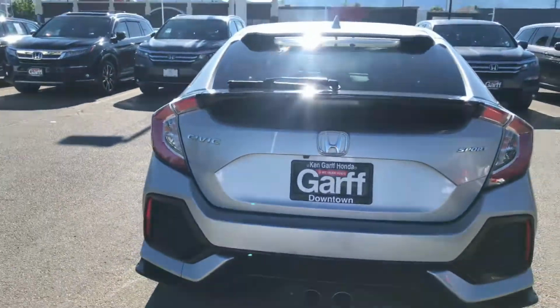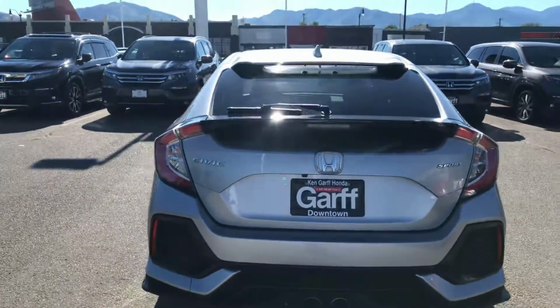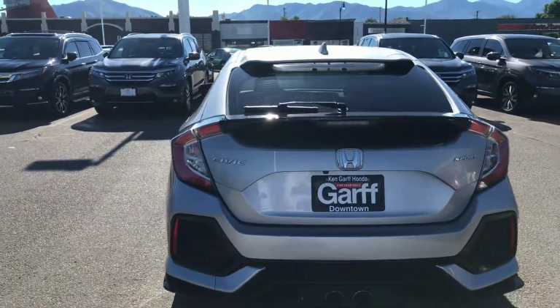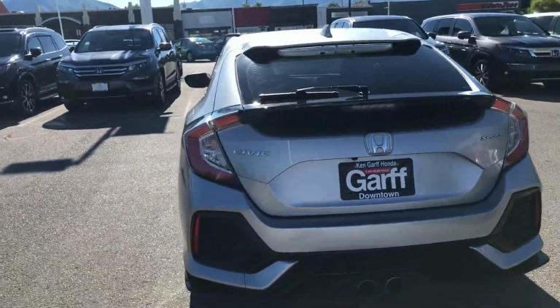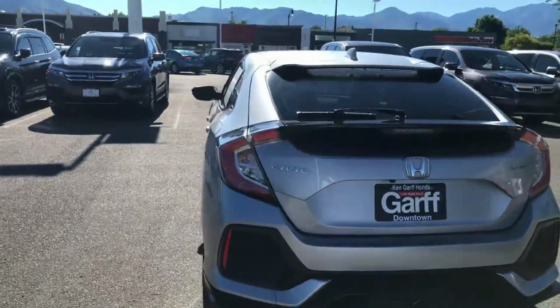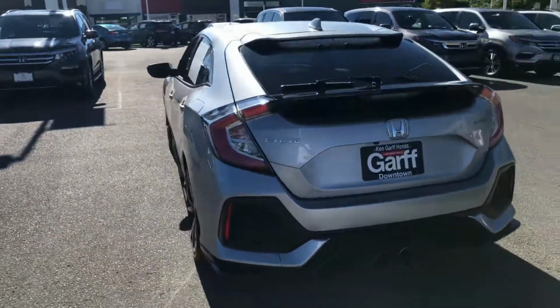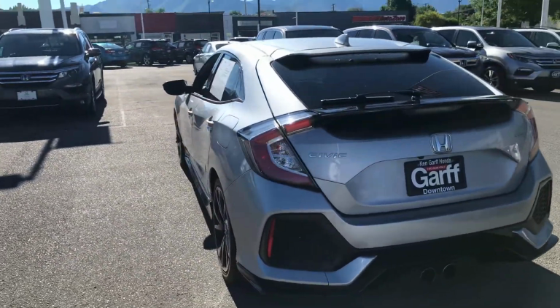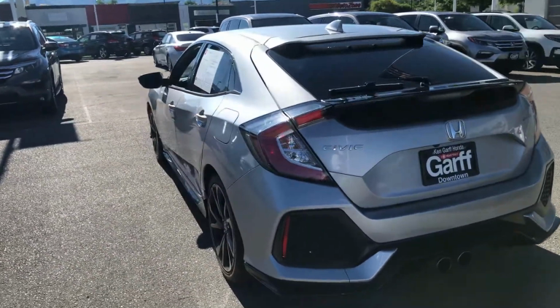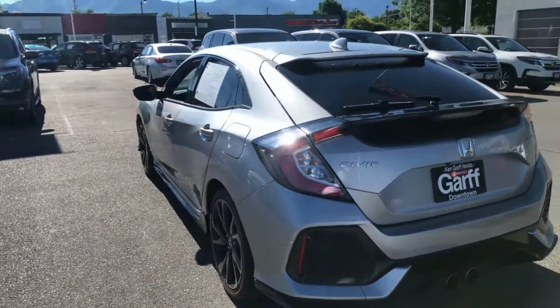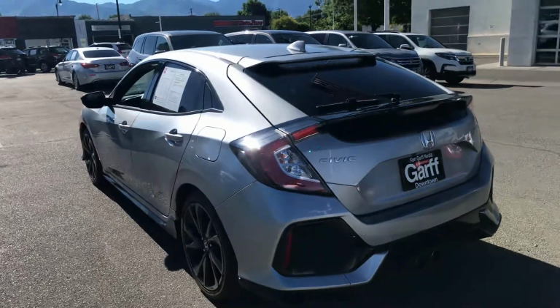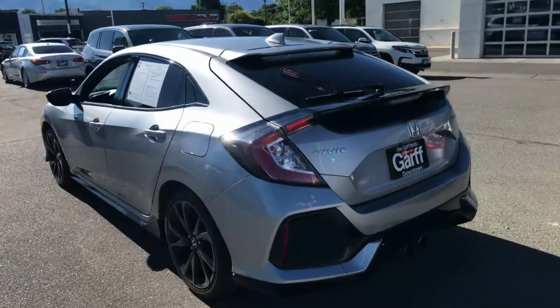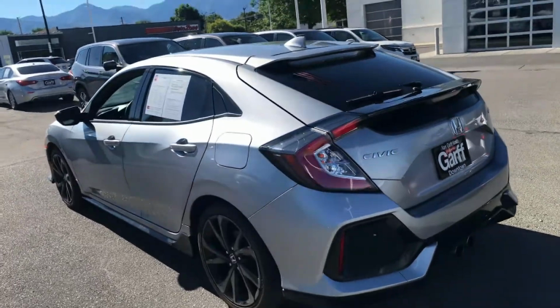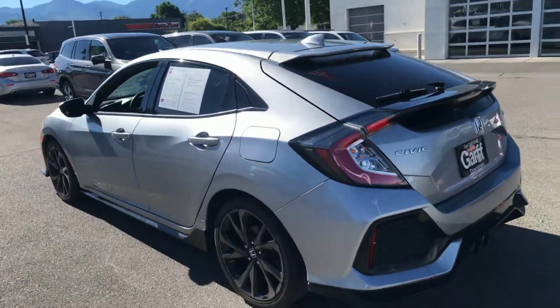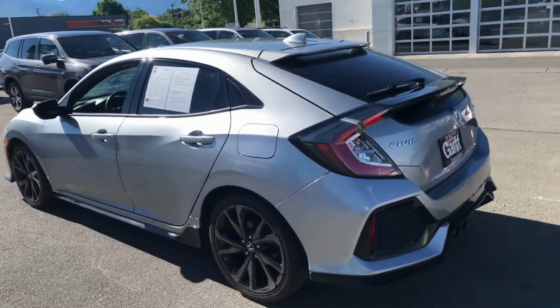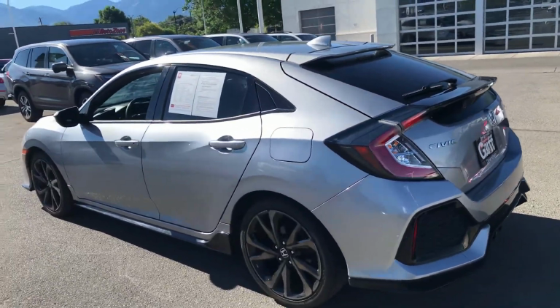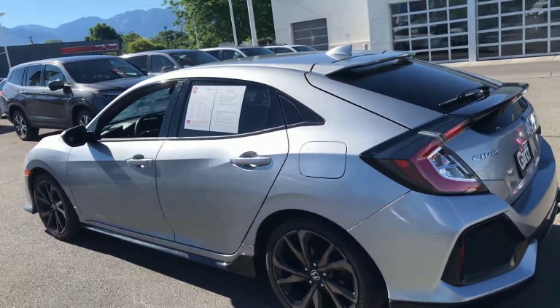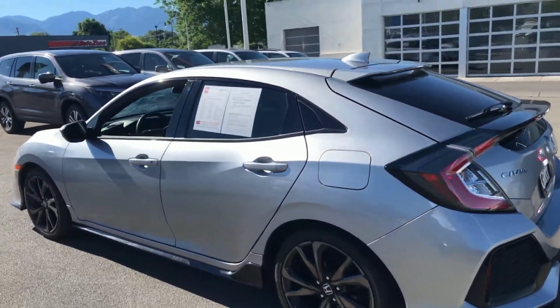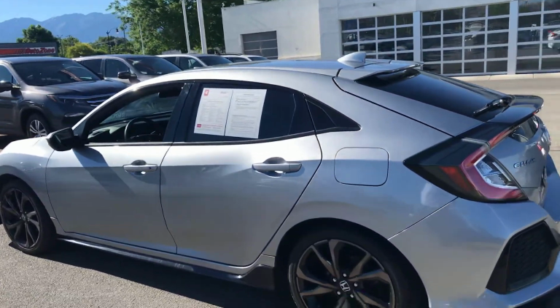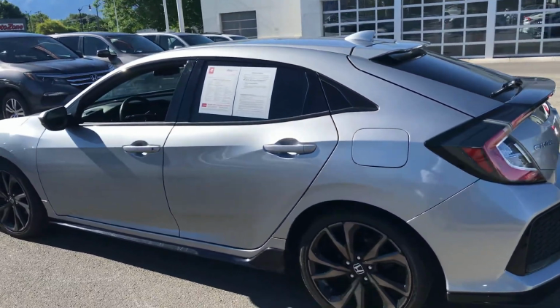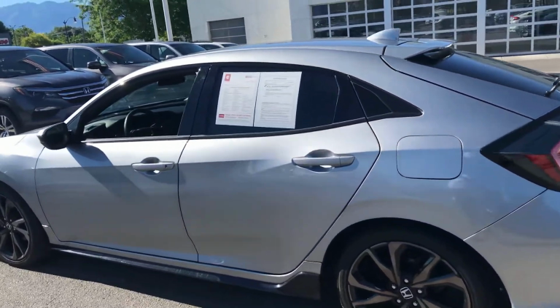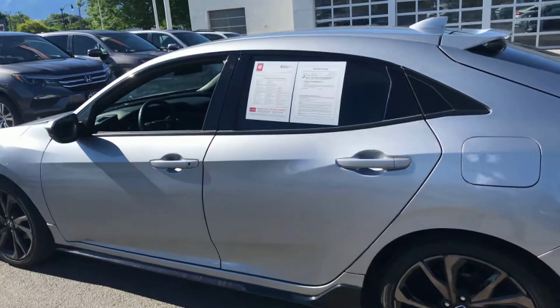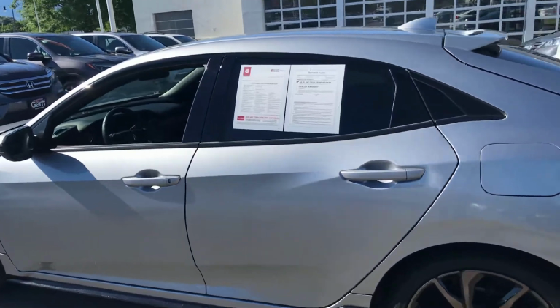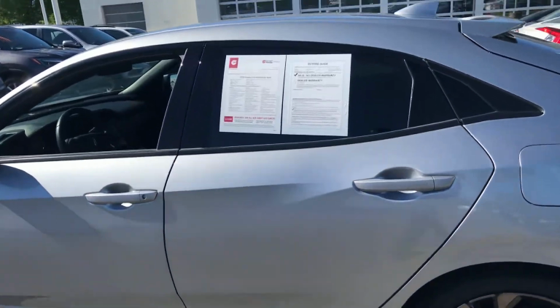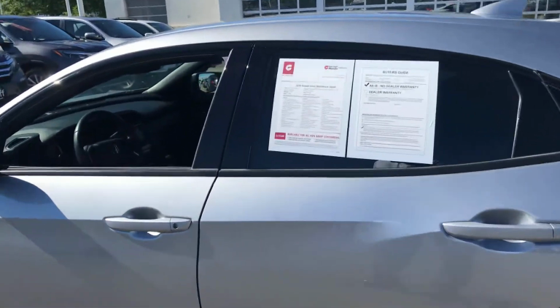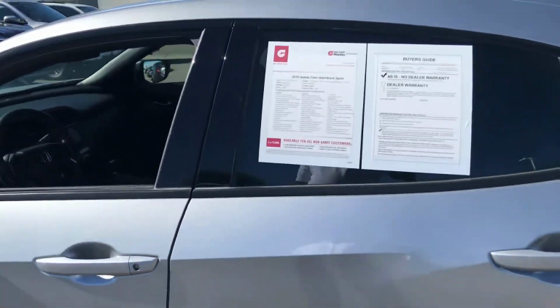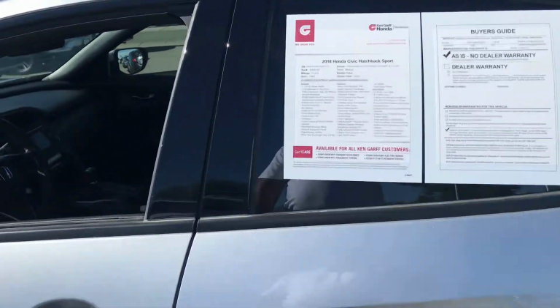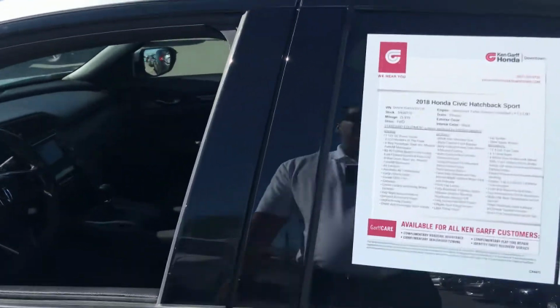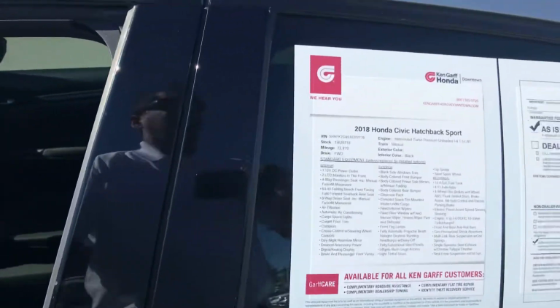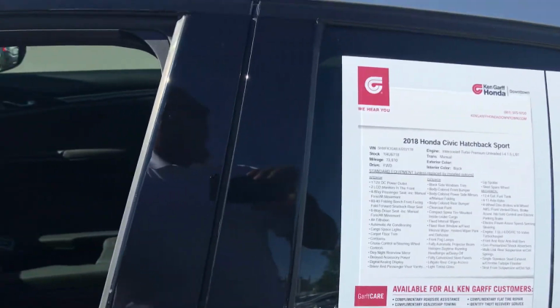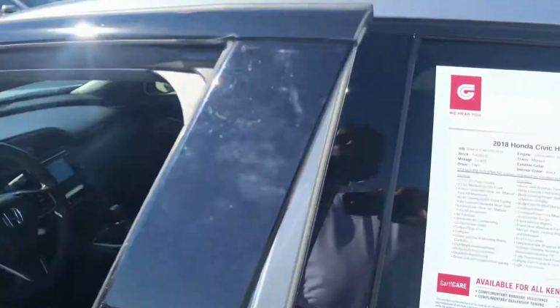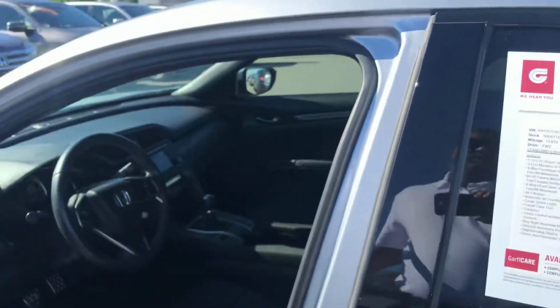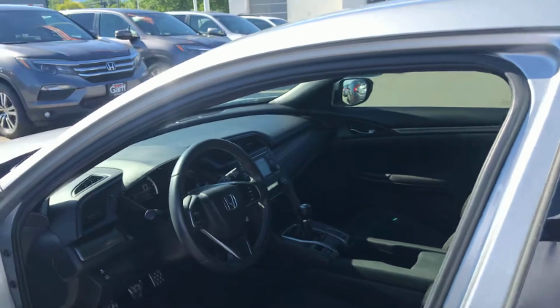Backup camera is standard. Now, this is a manual transmission — I should have pointed that out from the very beginning, because that's what makes this car so unique. It's got tinted windows already, and it's got 73,970 miles.